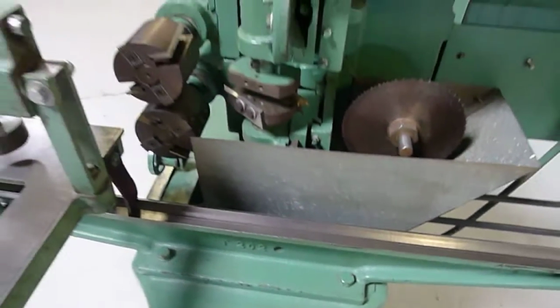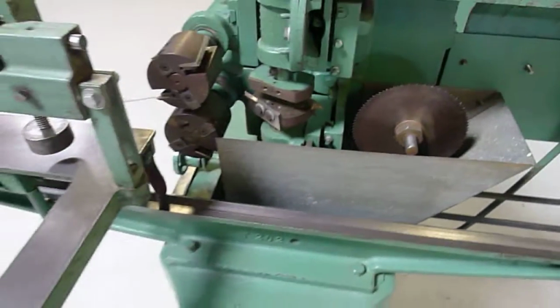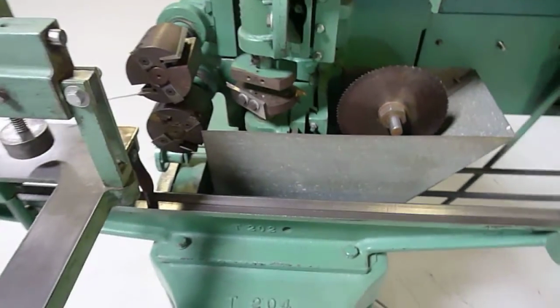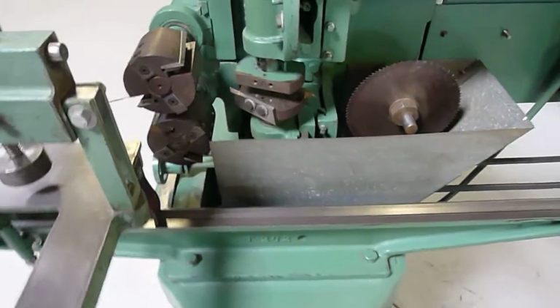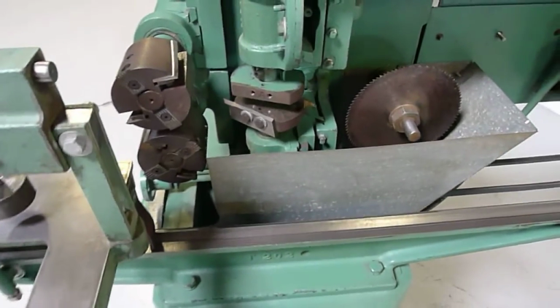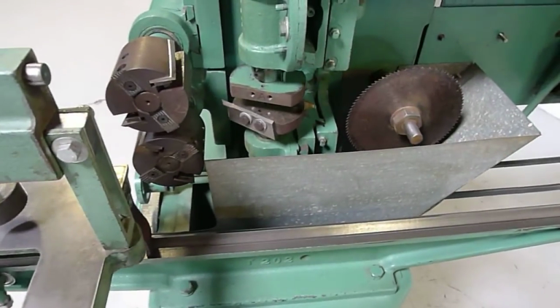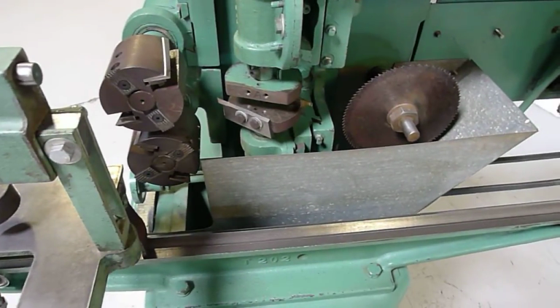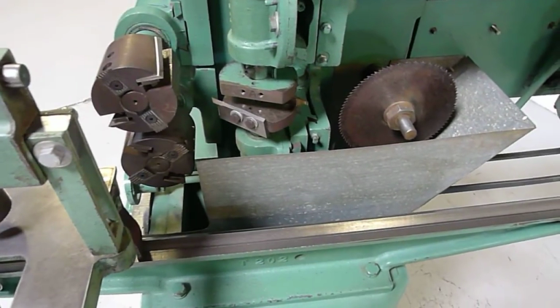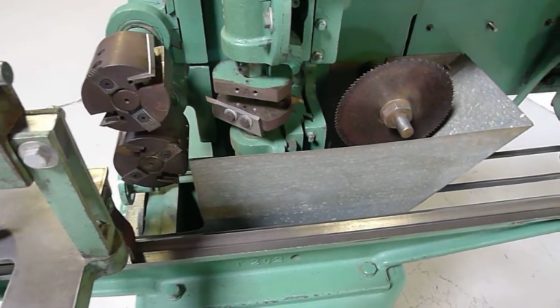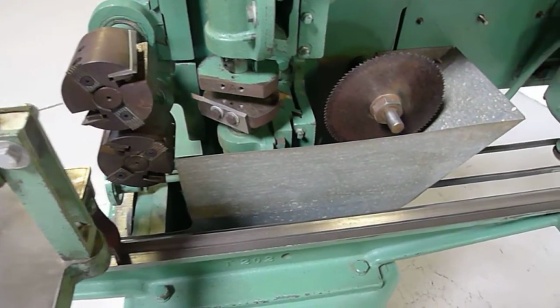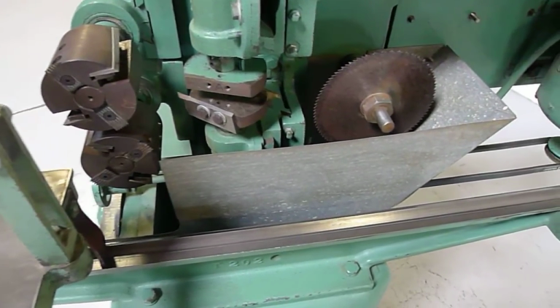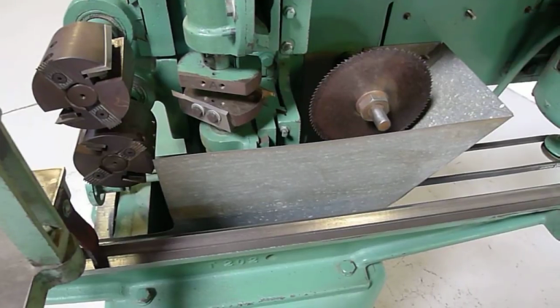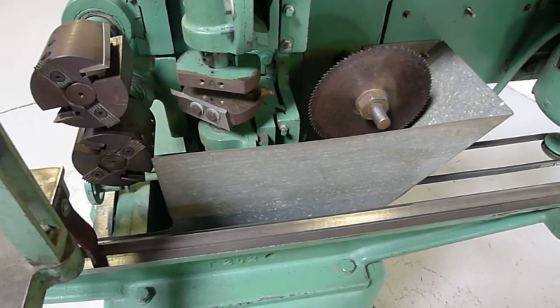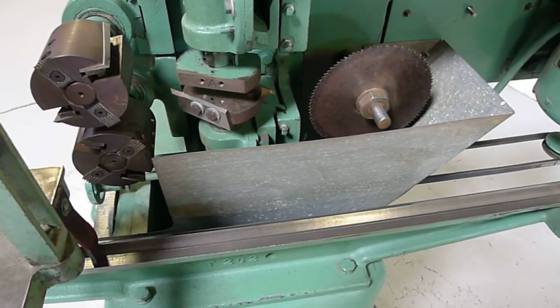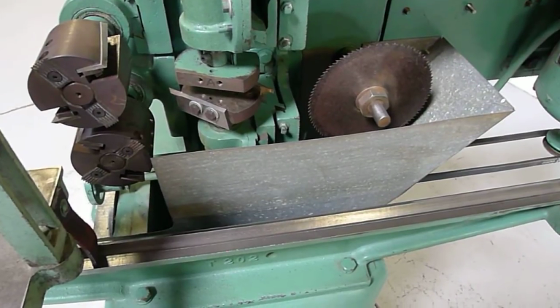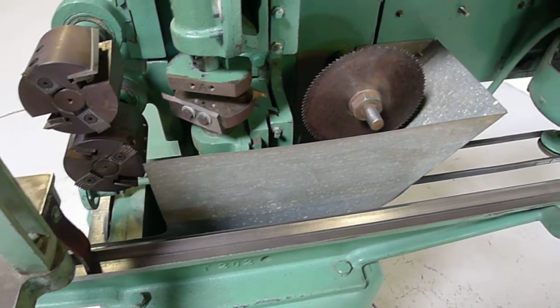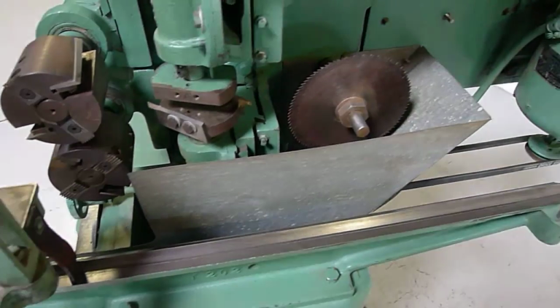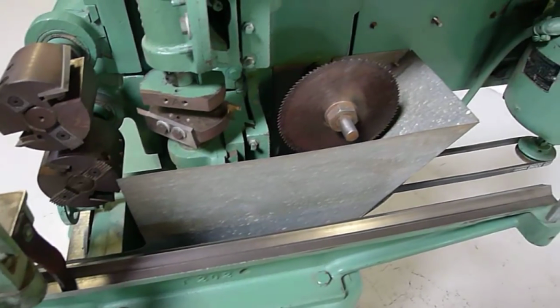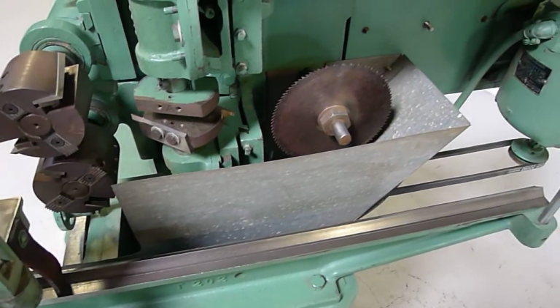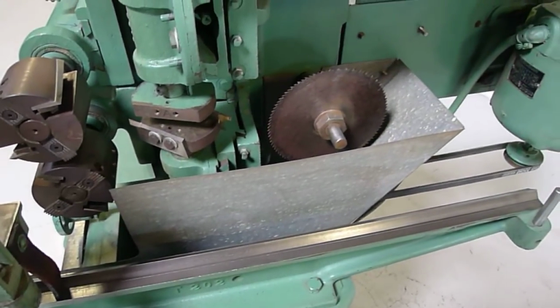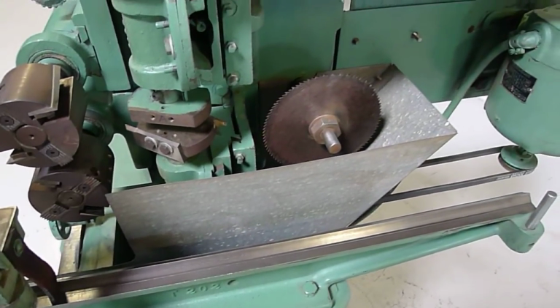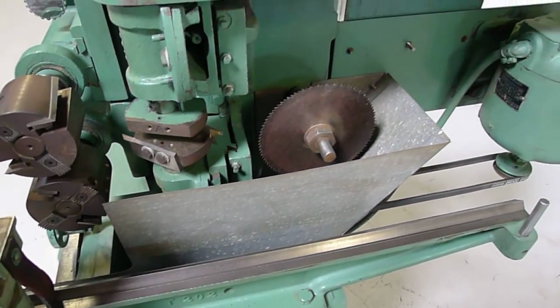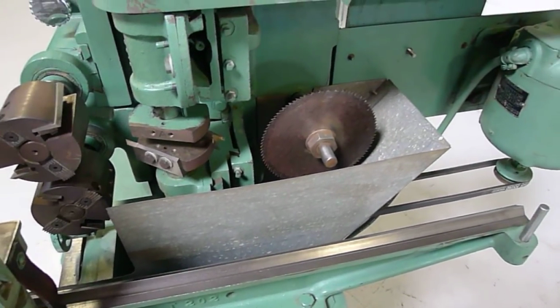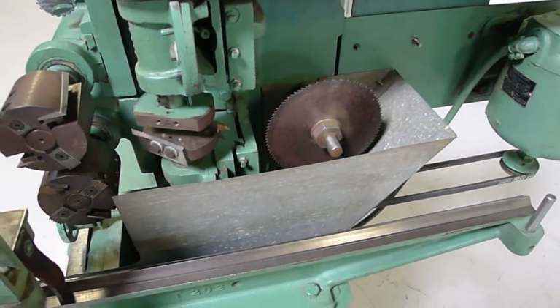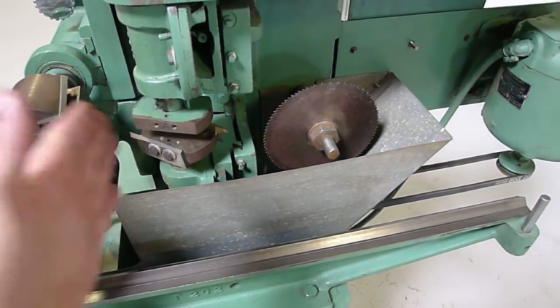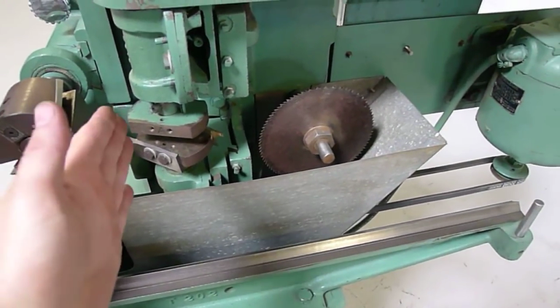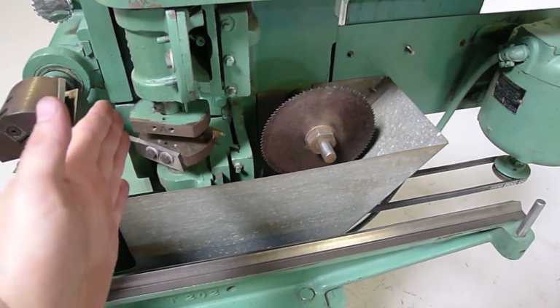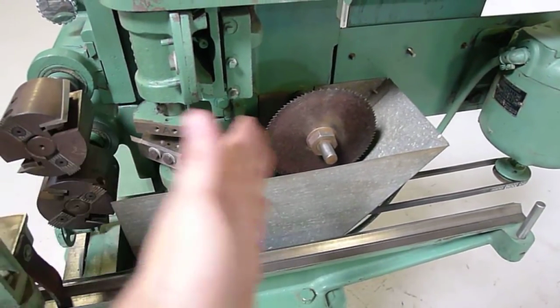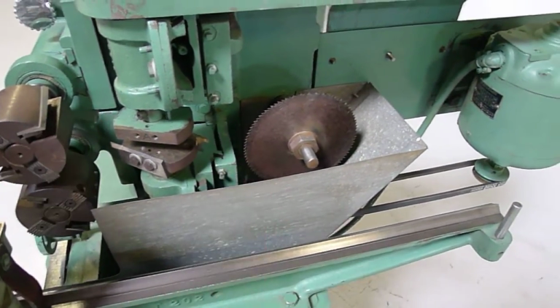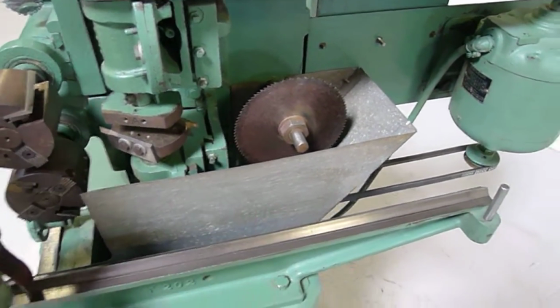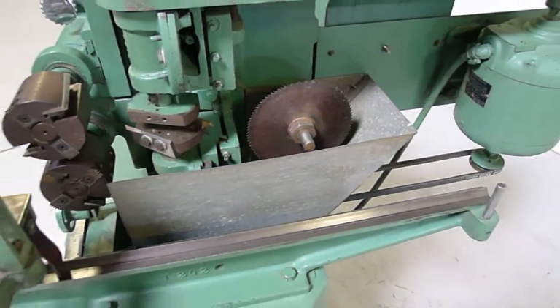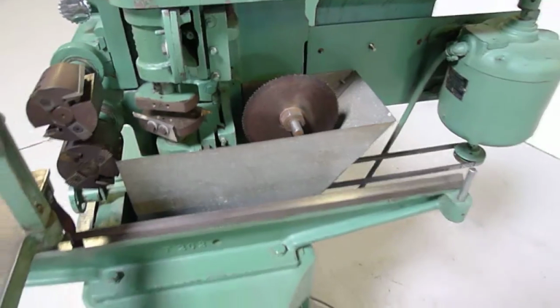As you can see, it does have the top and bottom tenon heads, top and bottom cope heads, and the cutoff saw. Usually something from the back half here is missing.